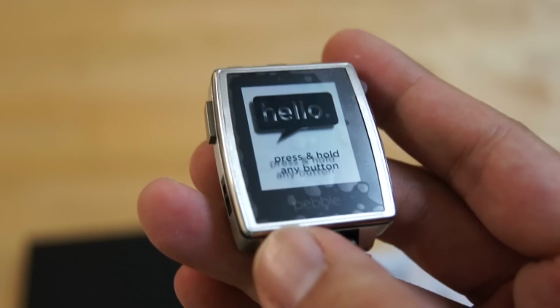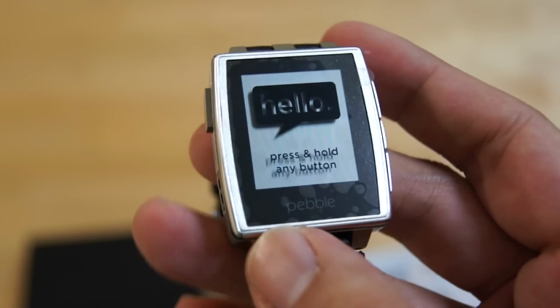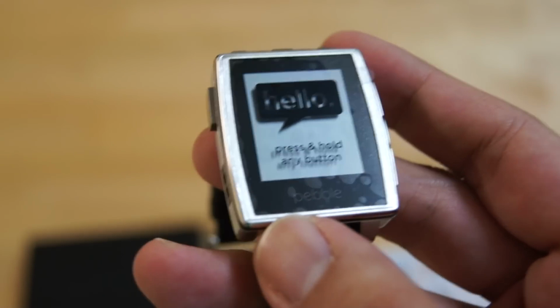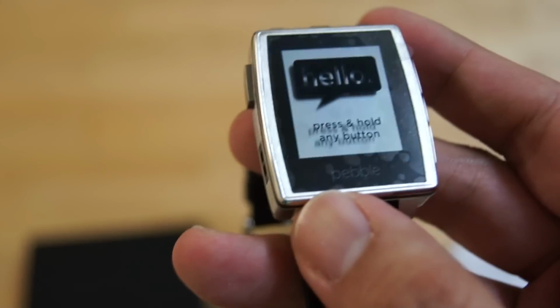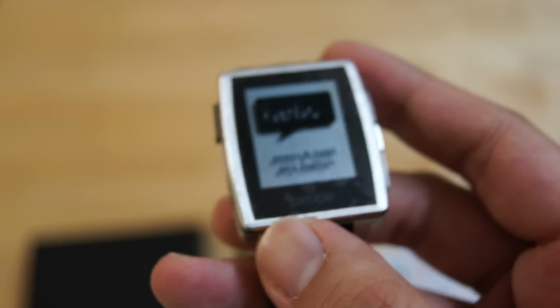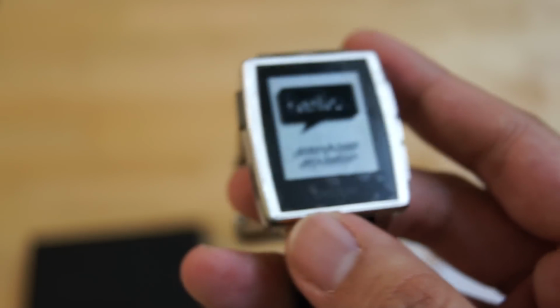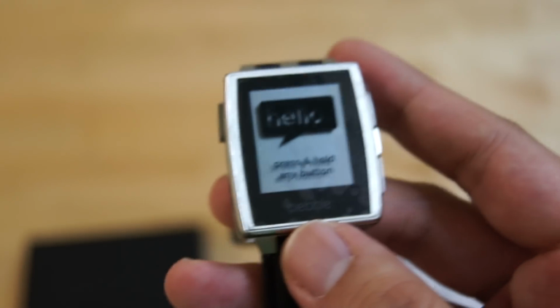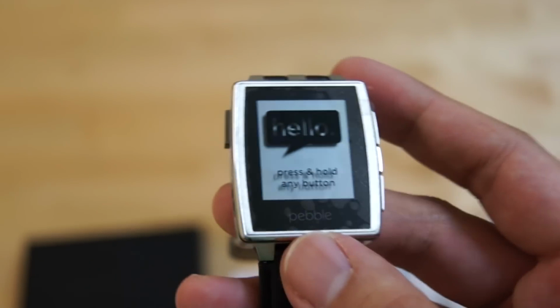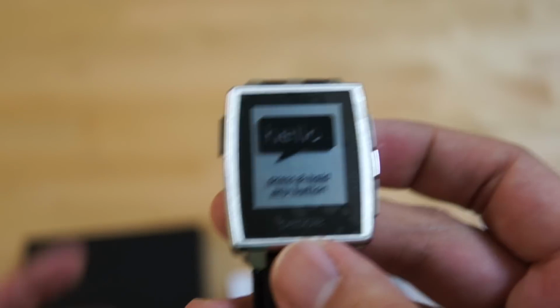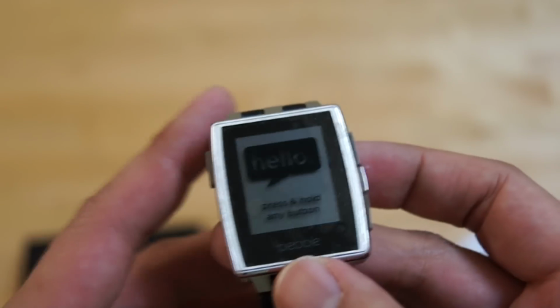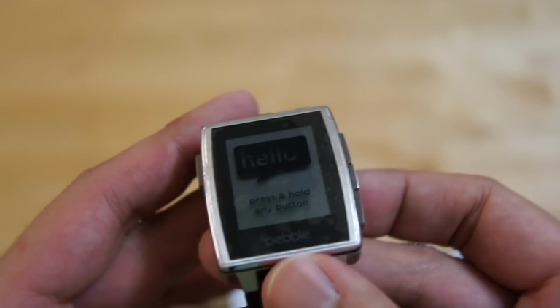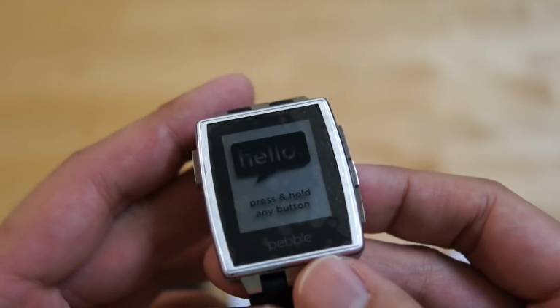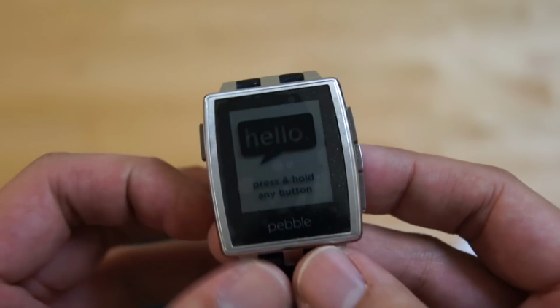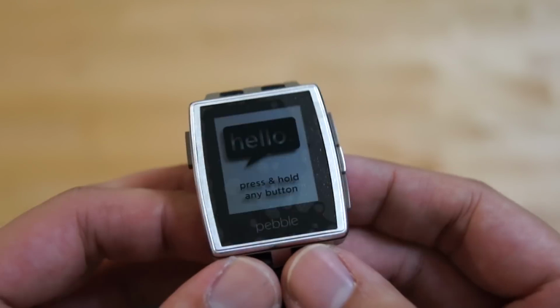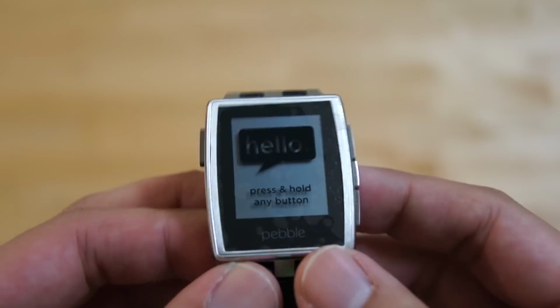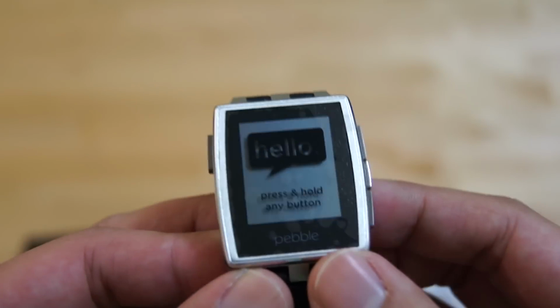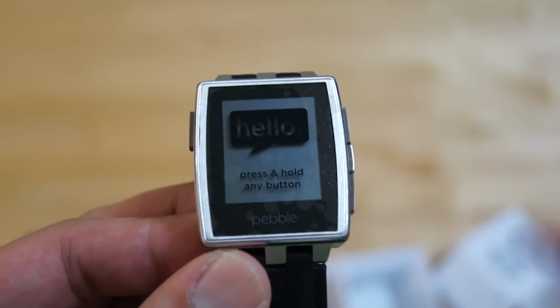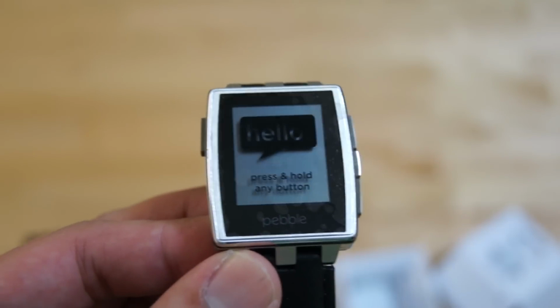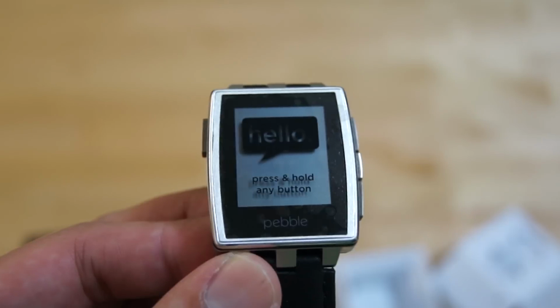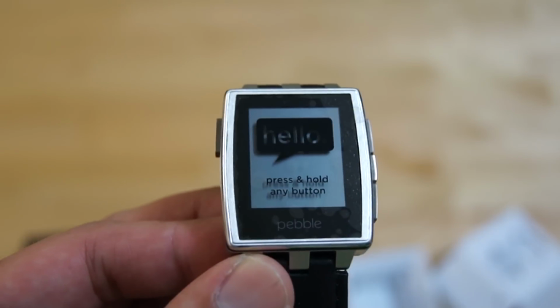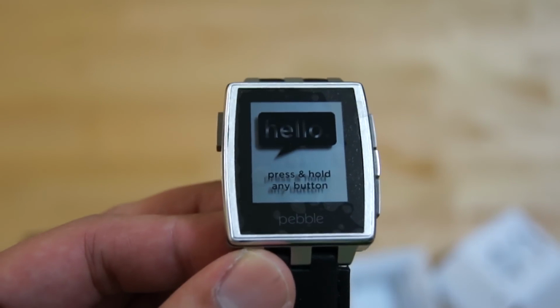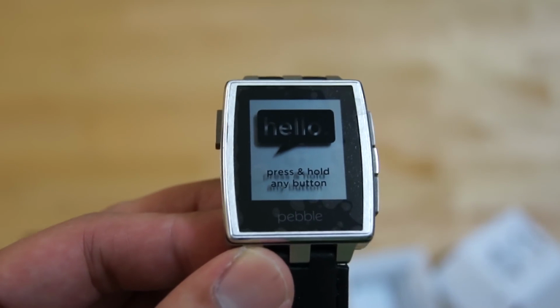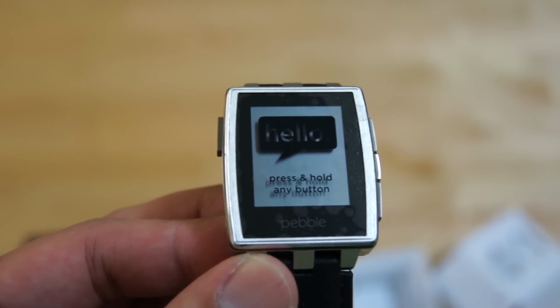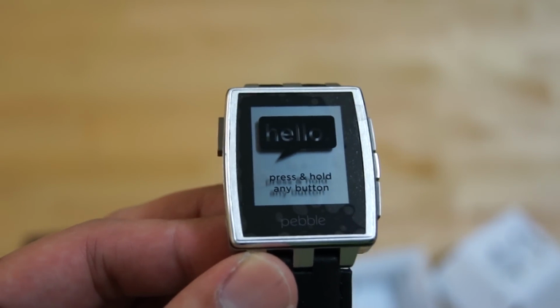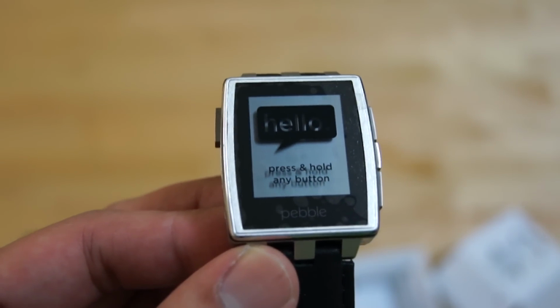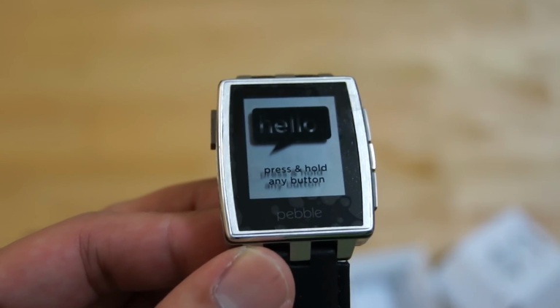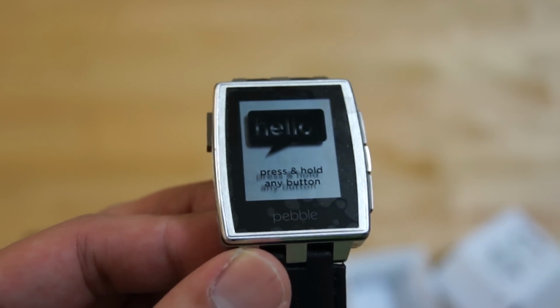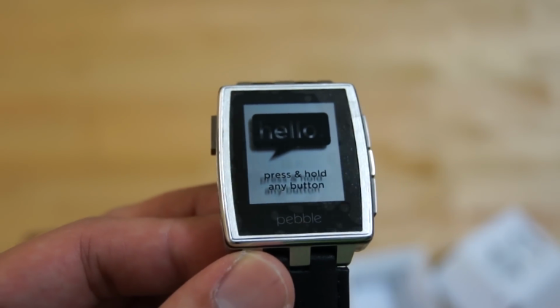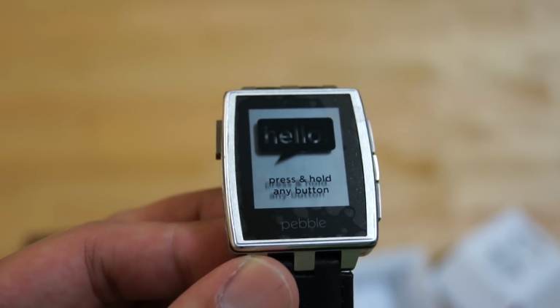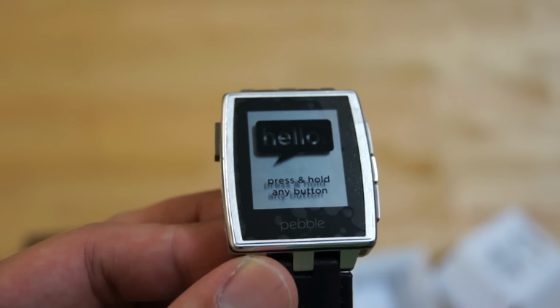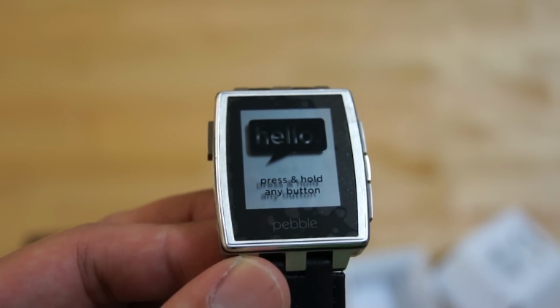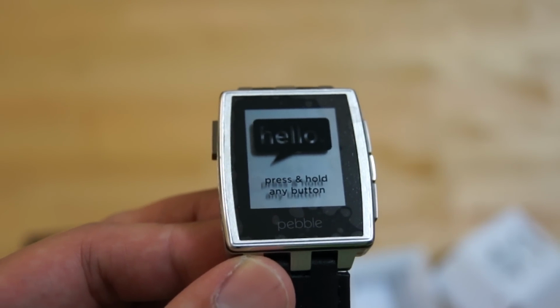So that's a quick look at the Pebble Steel. I will try to put more of our findings in a full review later on. Thanks for the likes, the comments, and thank you for subscribing to our channel. This is SoyaChinchau.com — see you guys later.